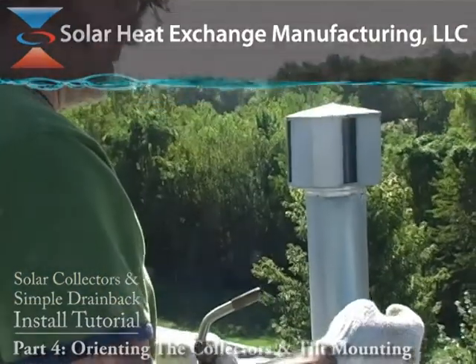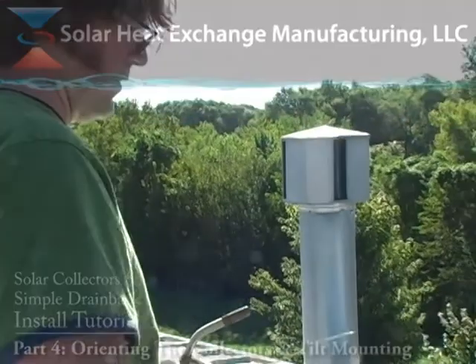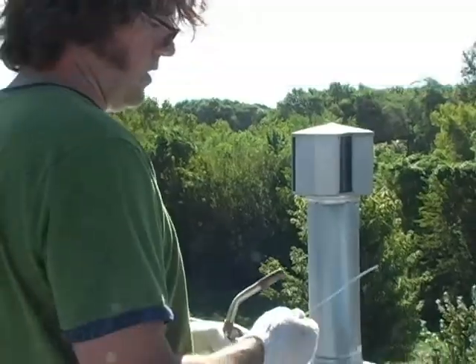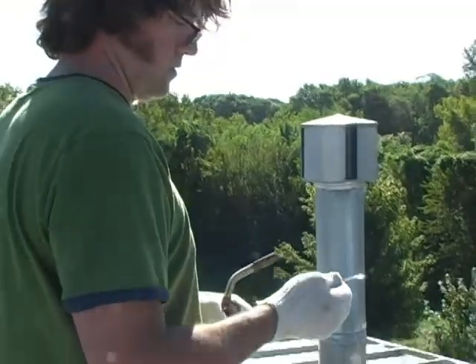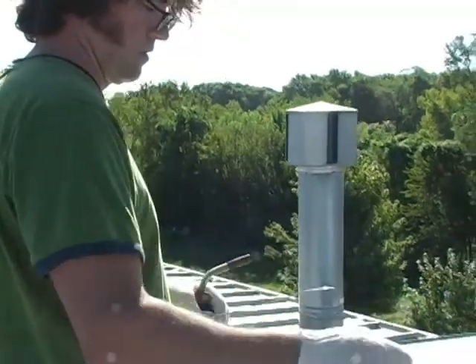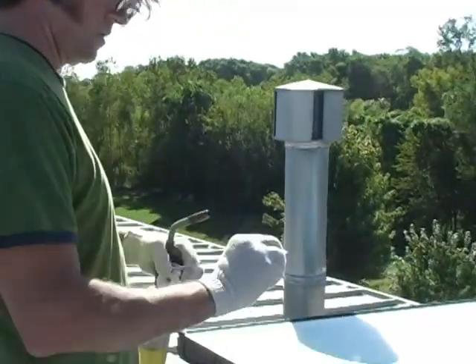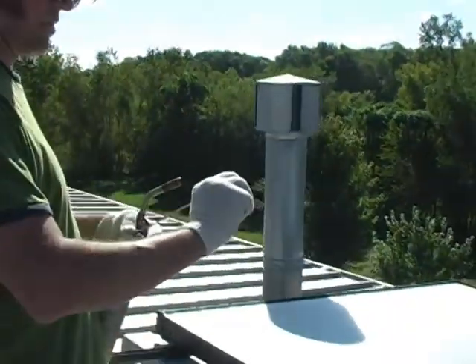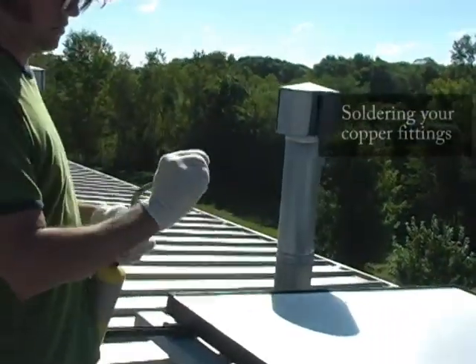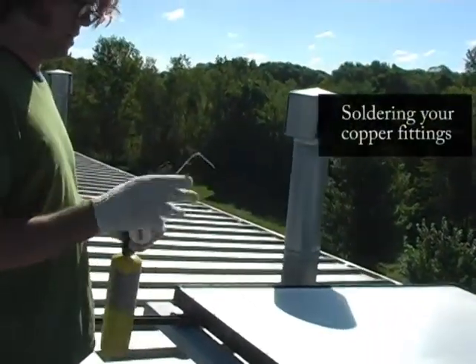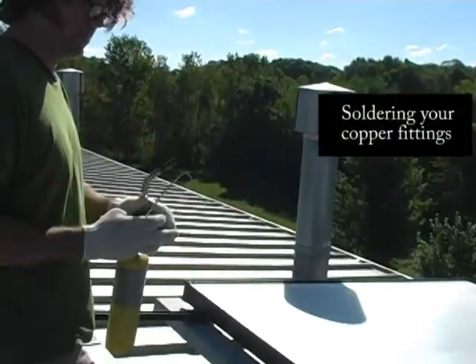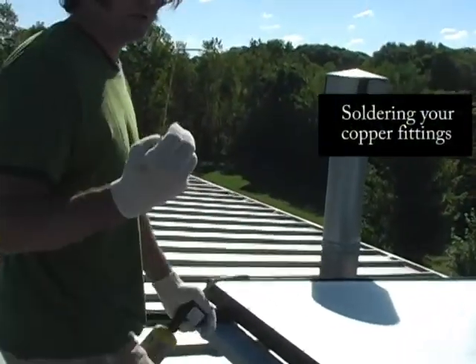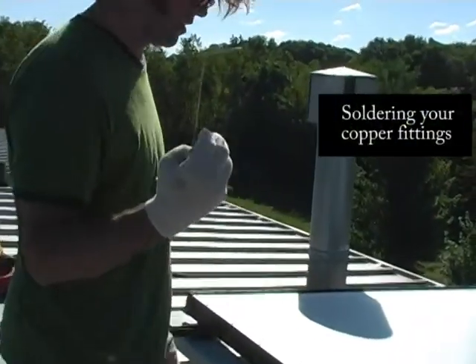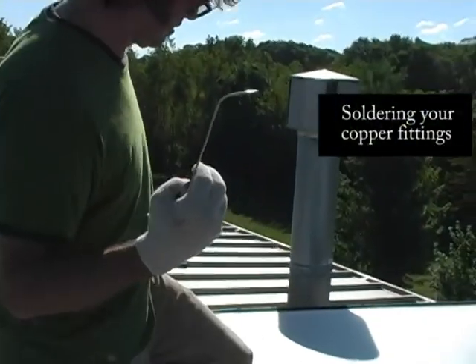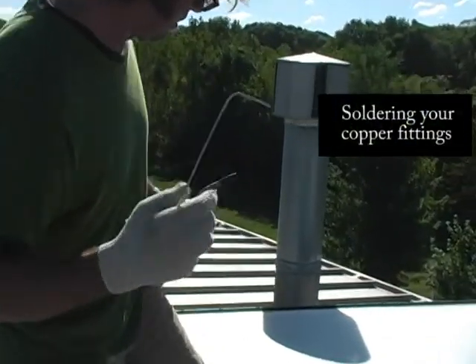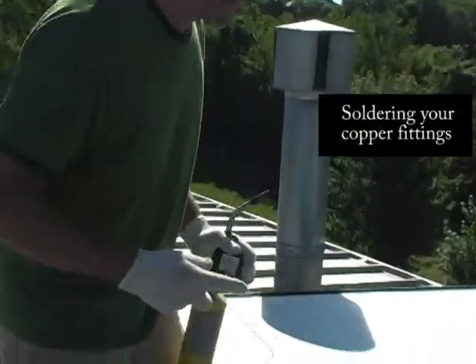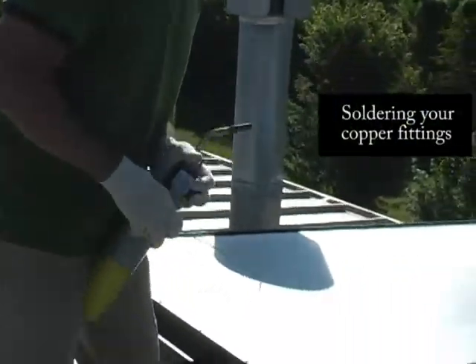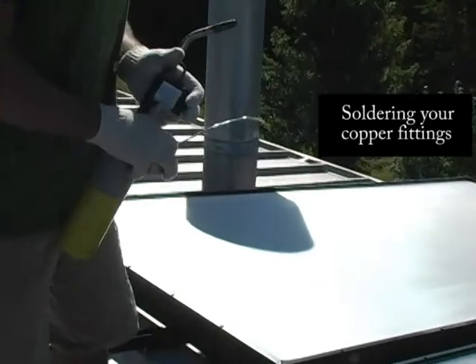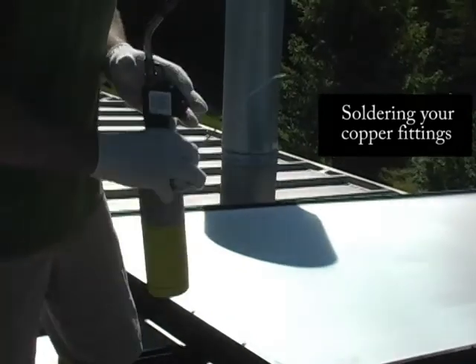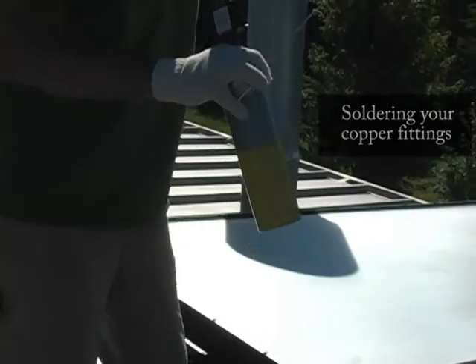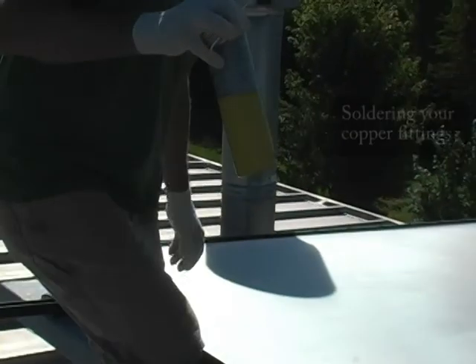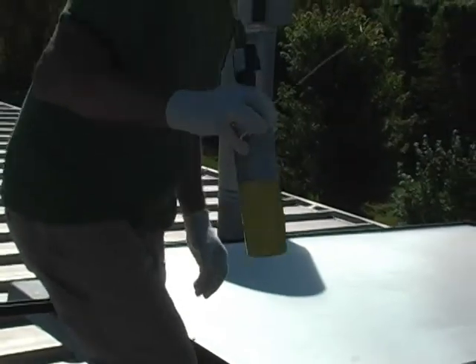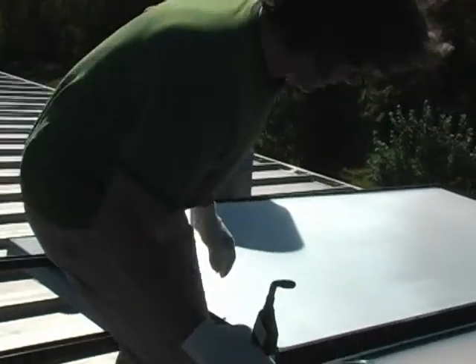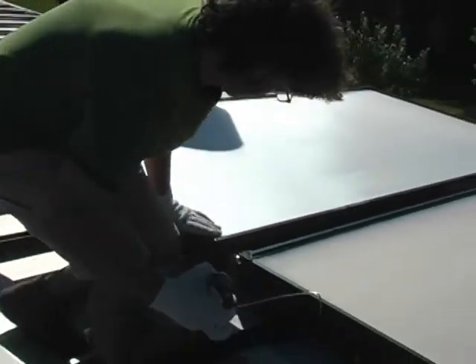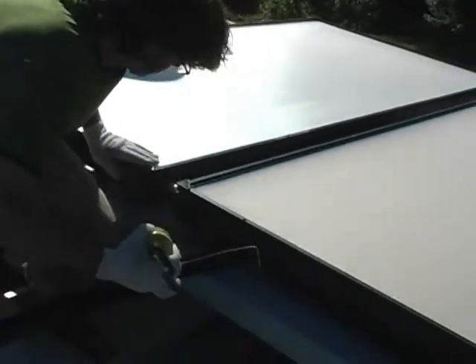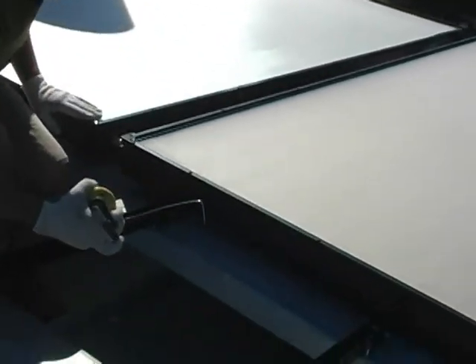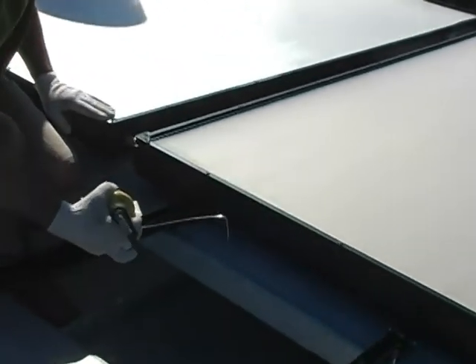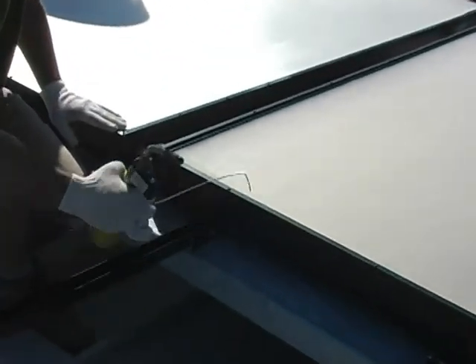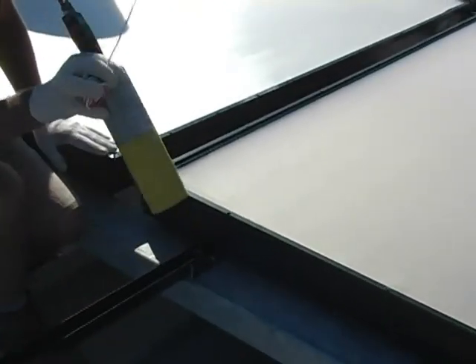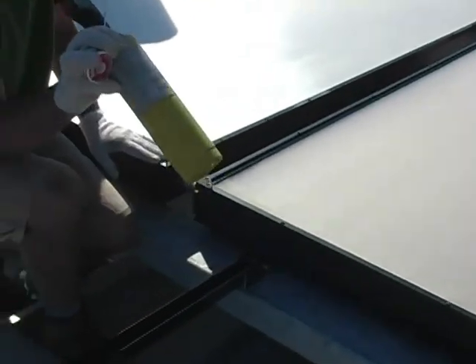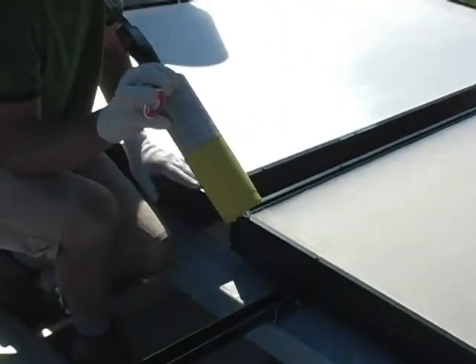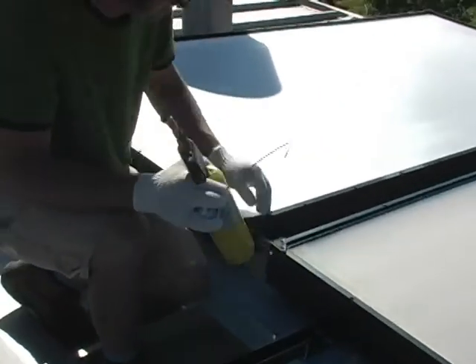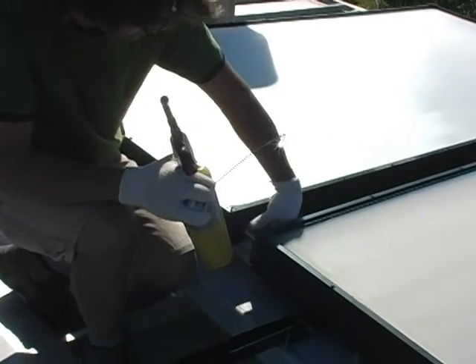The first thing you do is bend this so you gauge how much solder you're putting in. We're going to put in approximately the diameter of the fitting in each joint. So if this is a one inch fitting, I'm going to anticipate putting about one inch of that solder in.